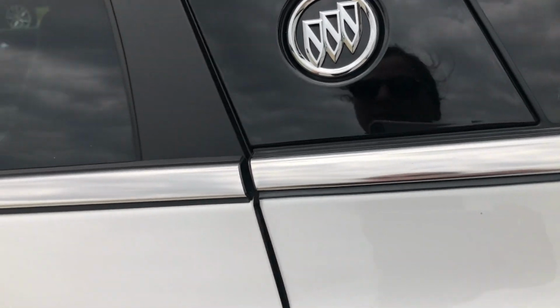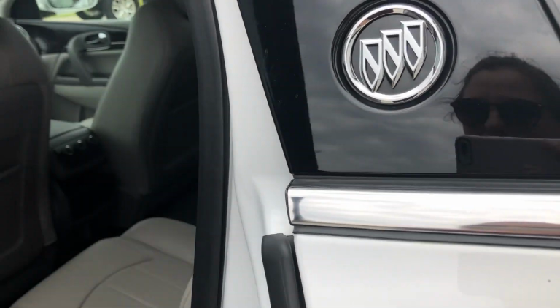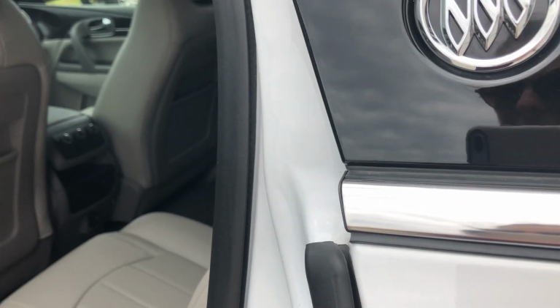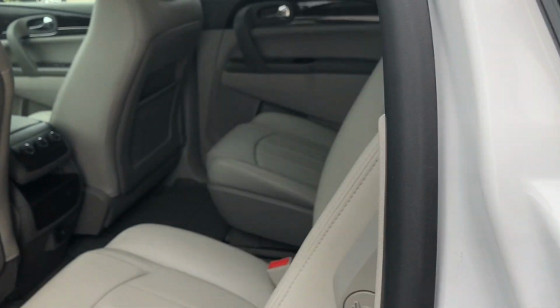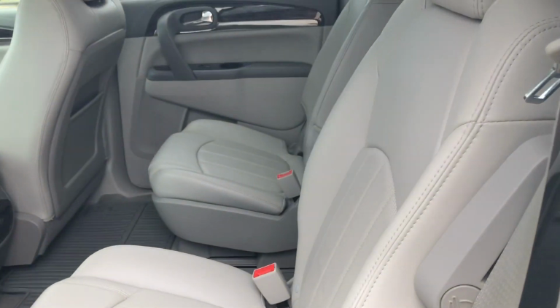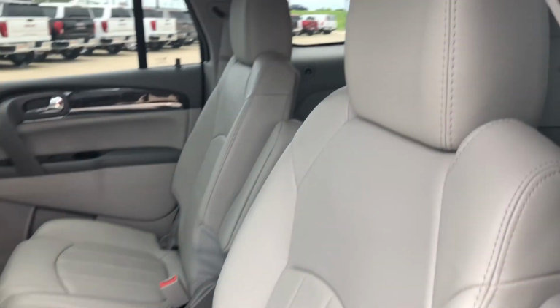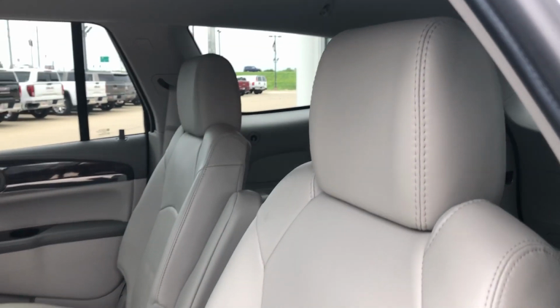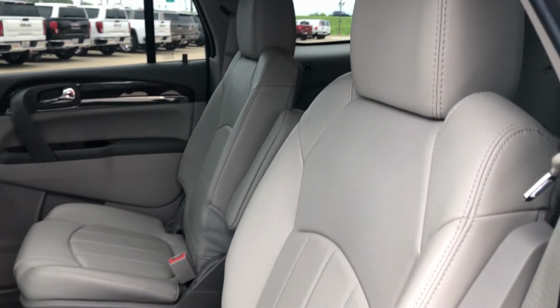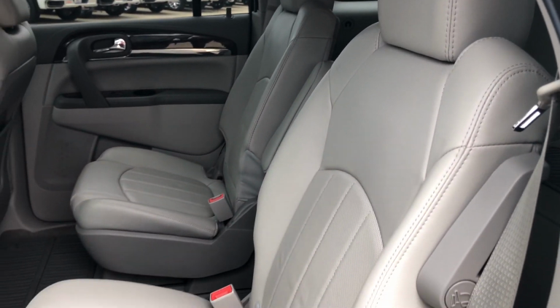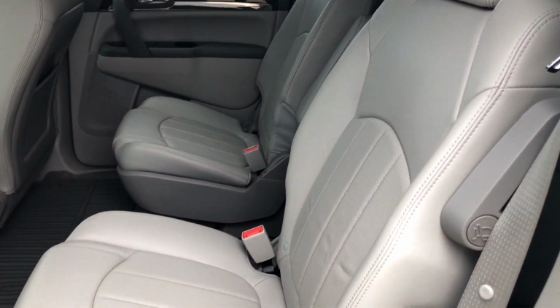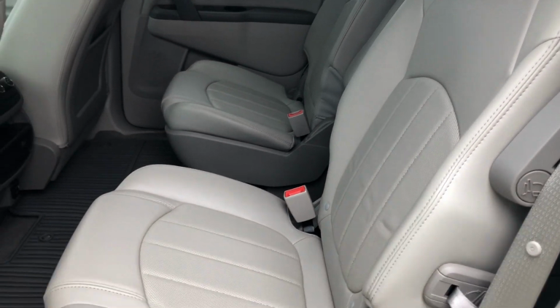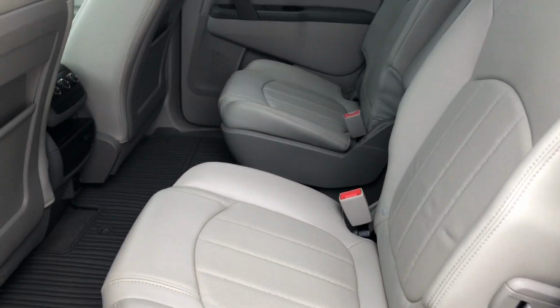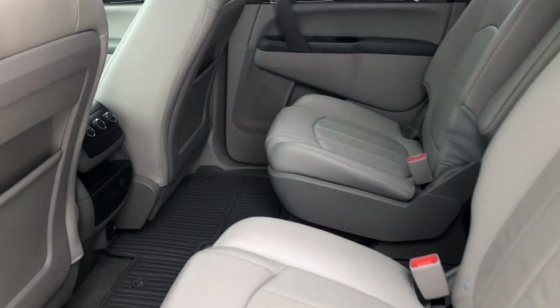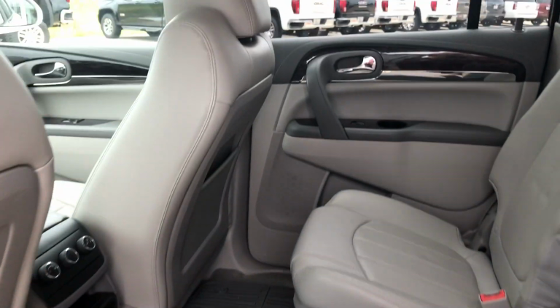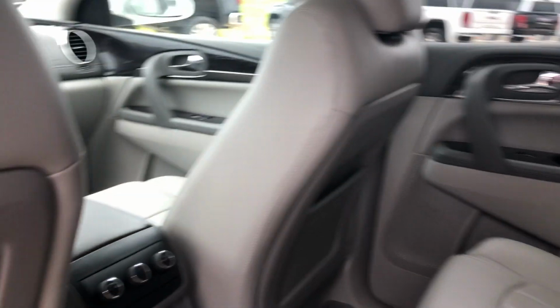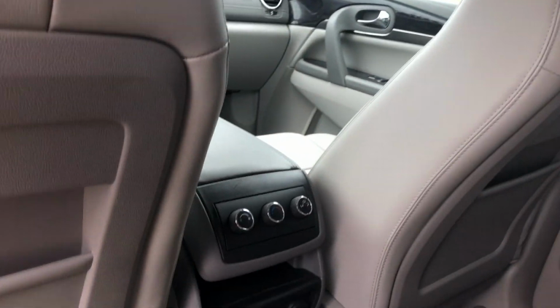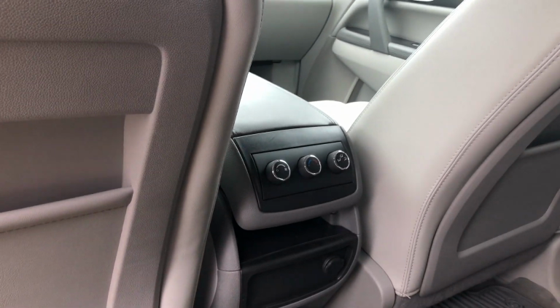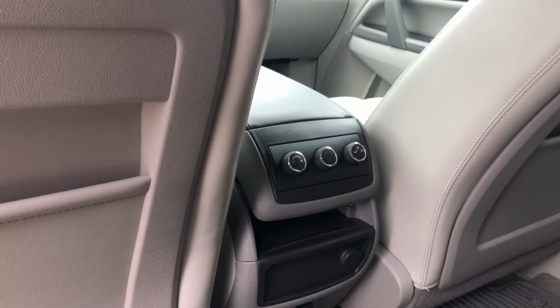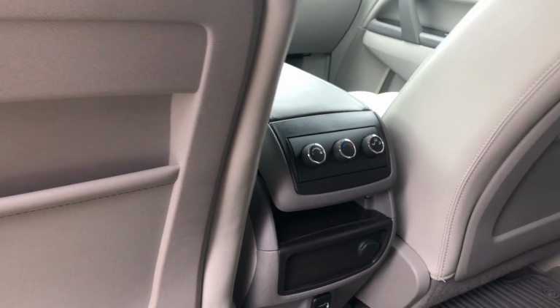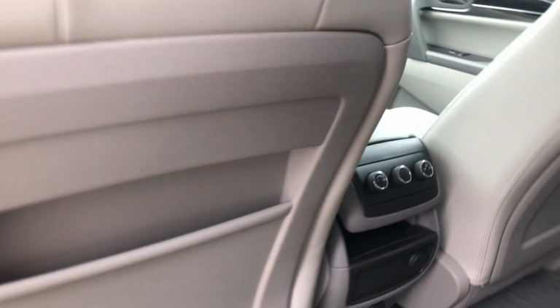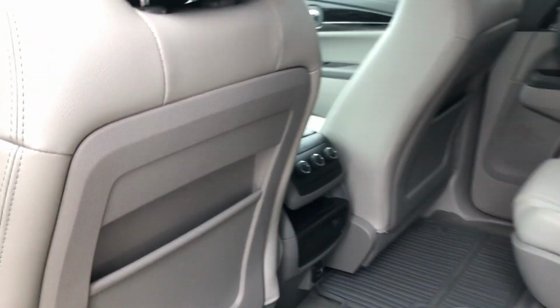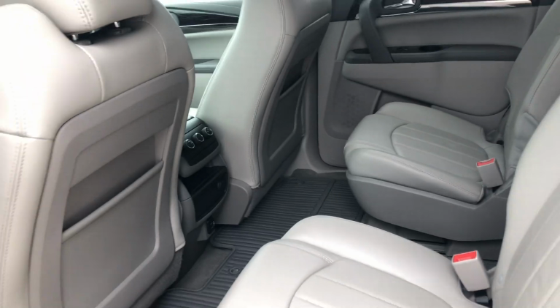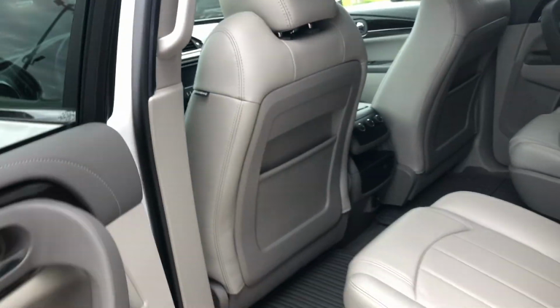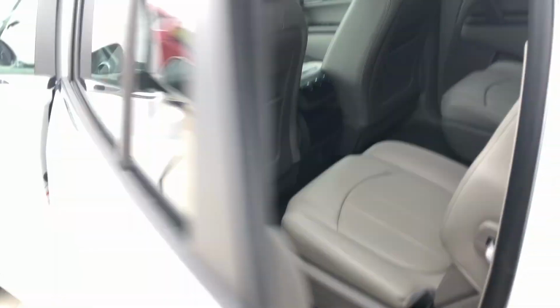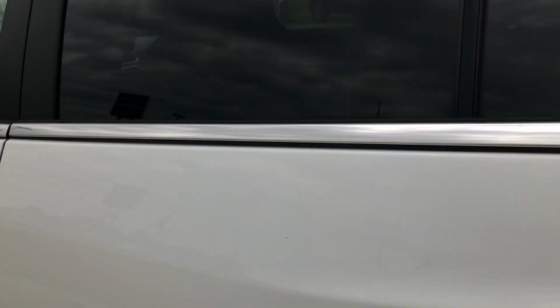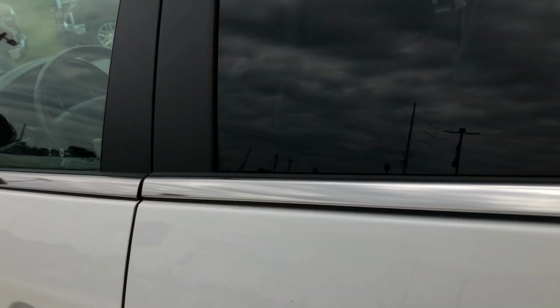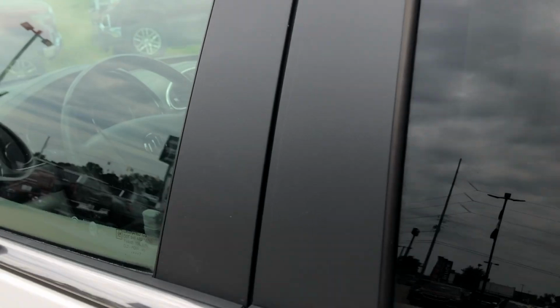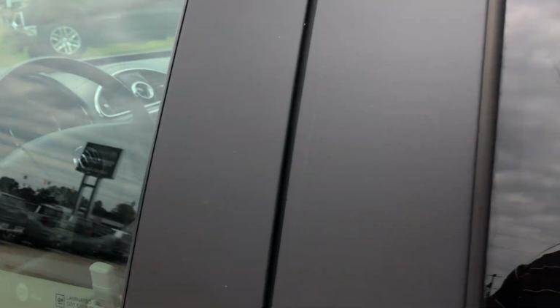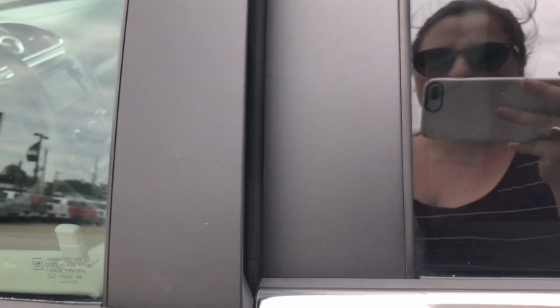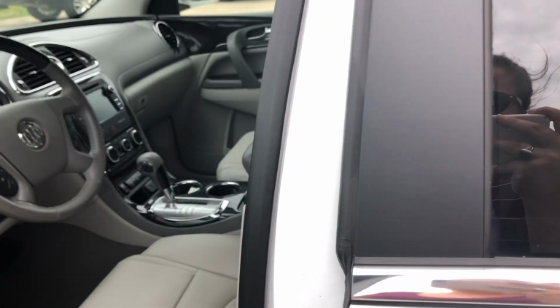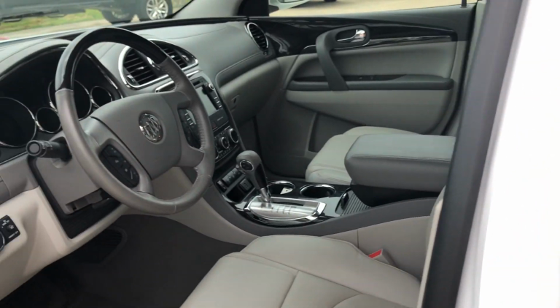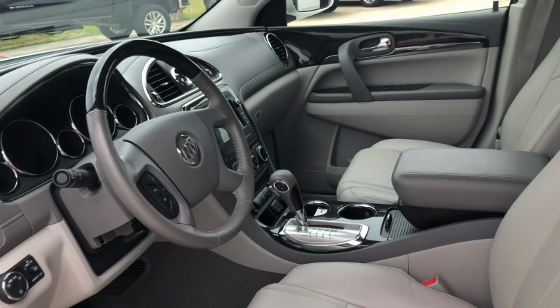Second row passenger seating features beautiful premium leather captain seats. Other rear features include rear climate control, USB ports, and auxiliary plug-ins. Driver and passenger enjoy the same beautiful premium leather and heated bucket seating.